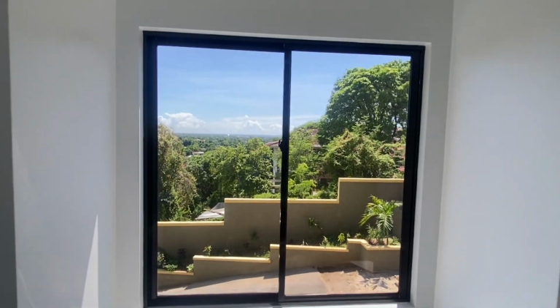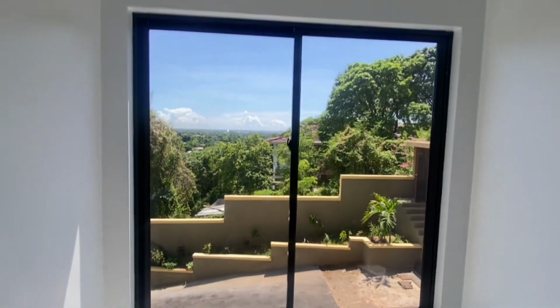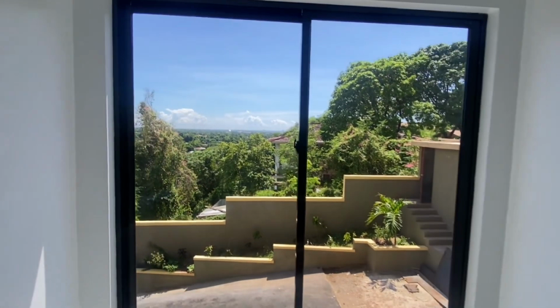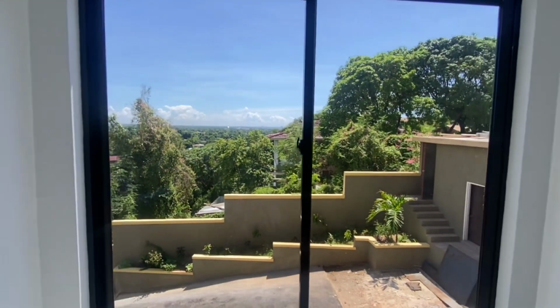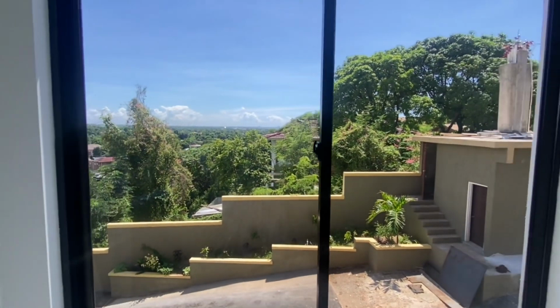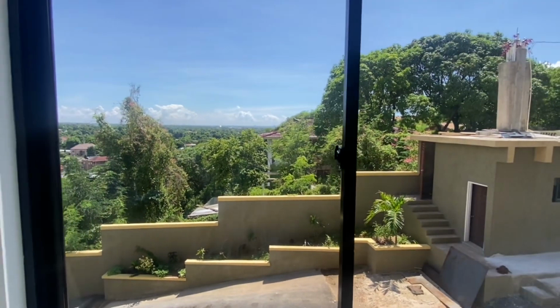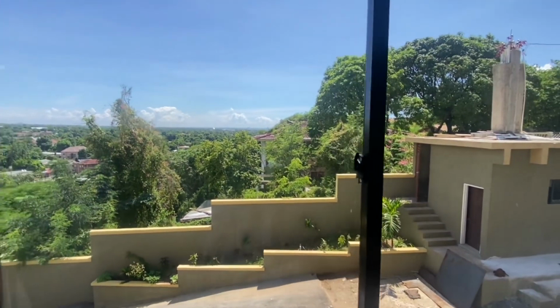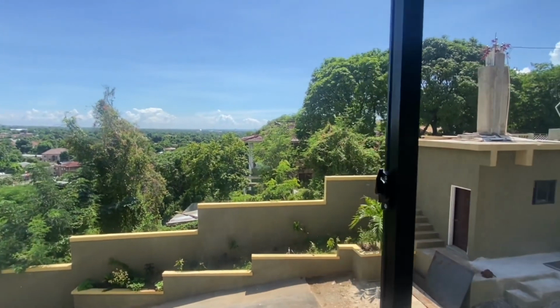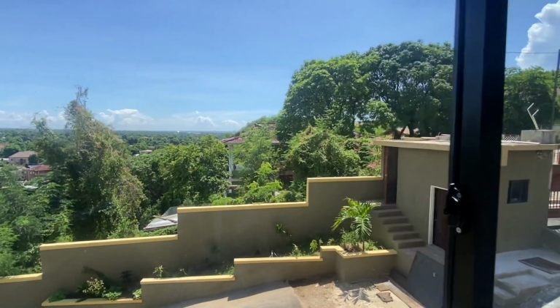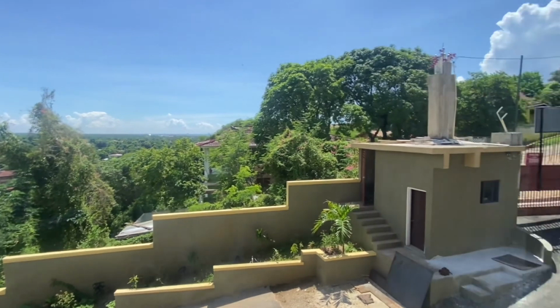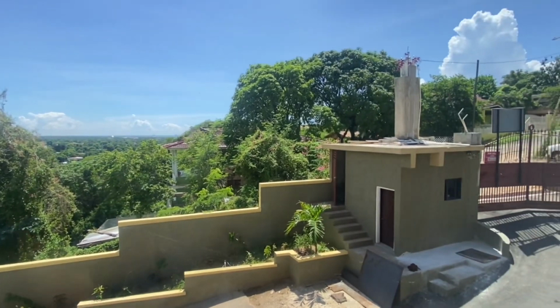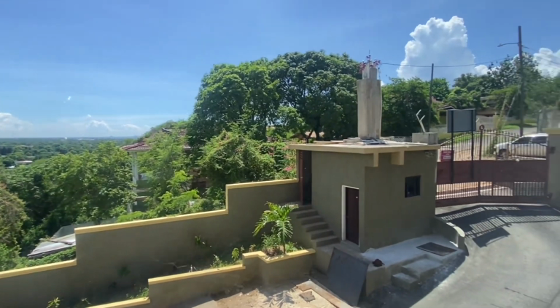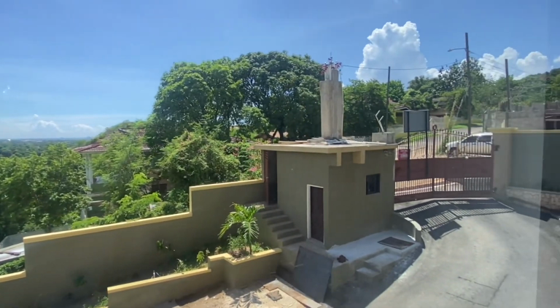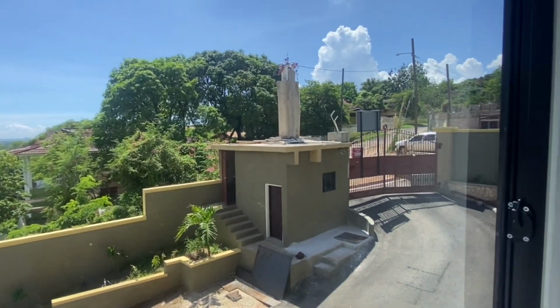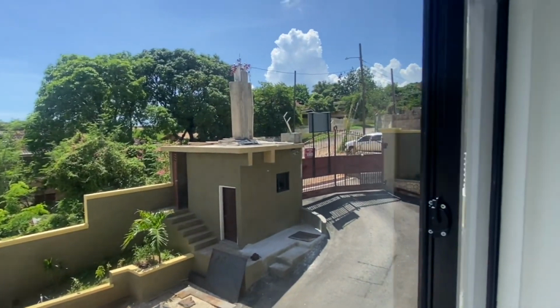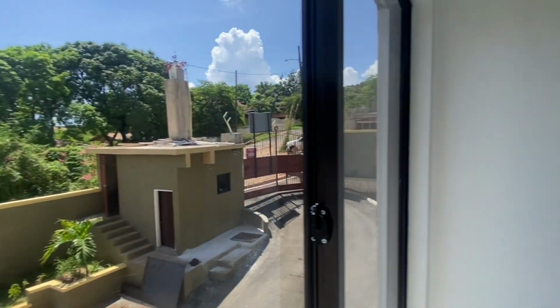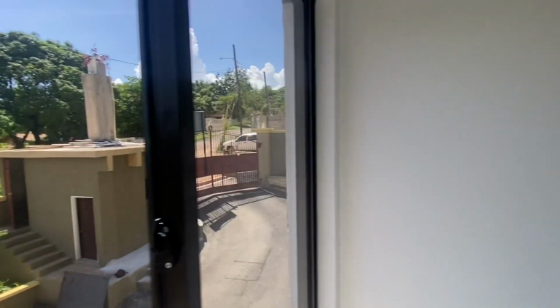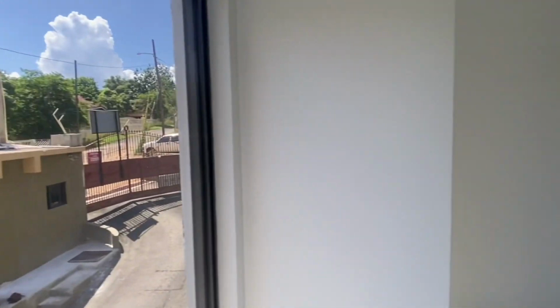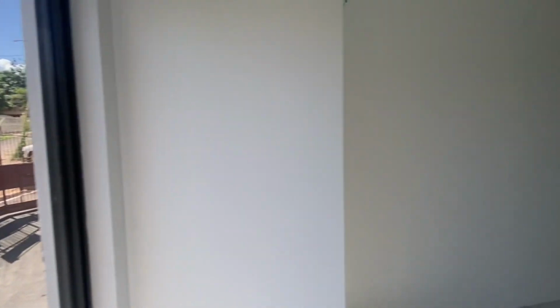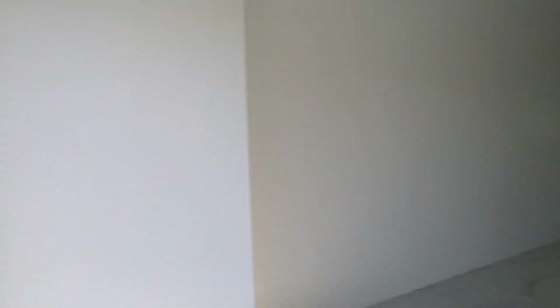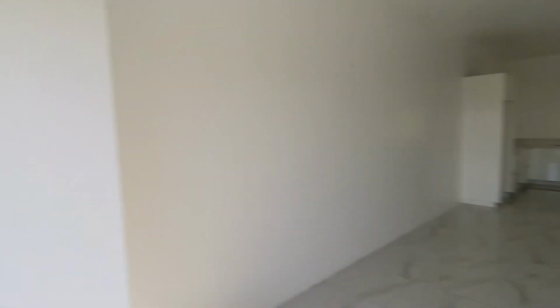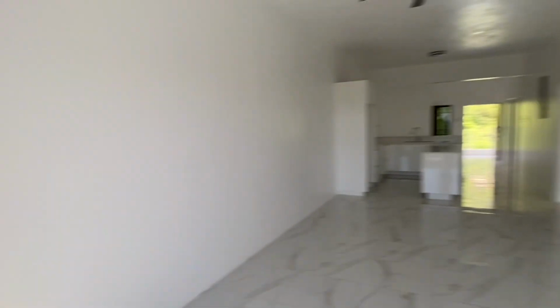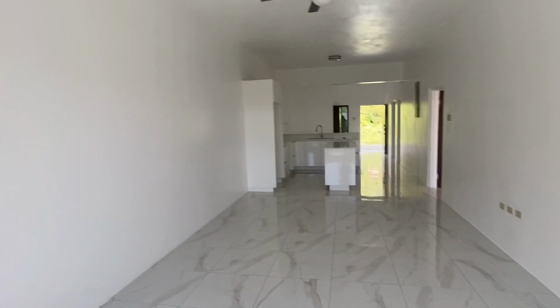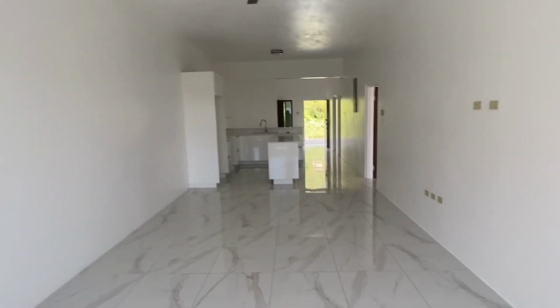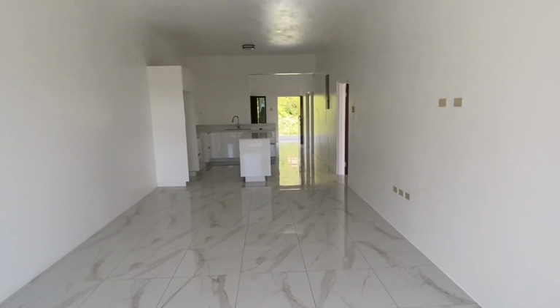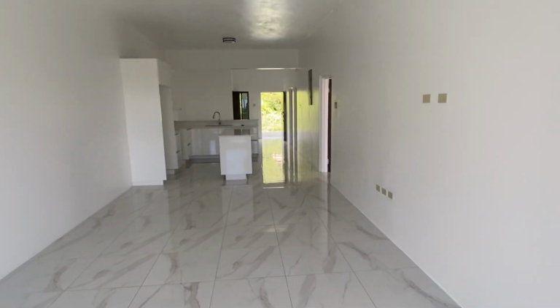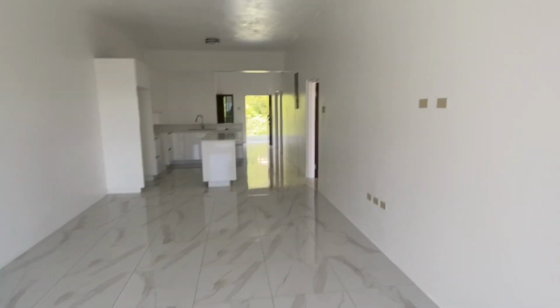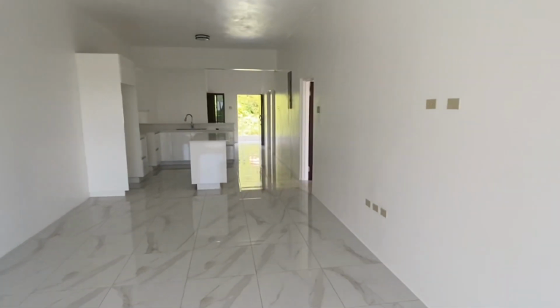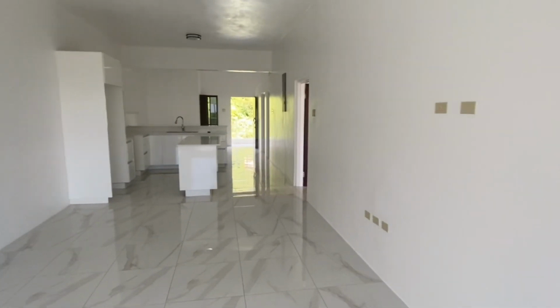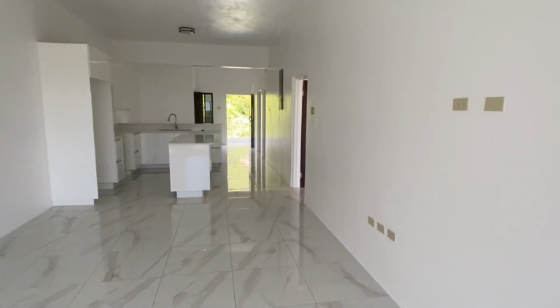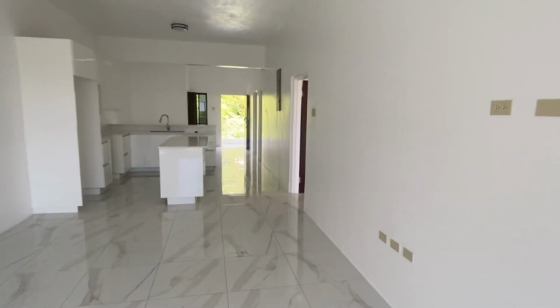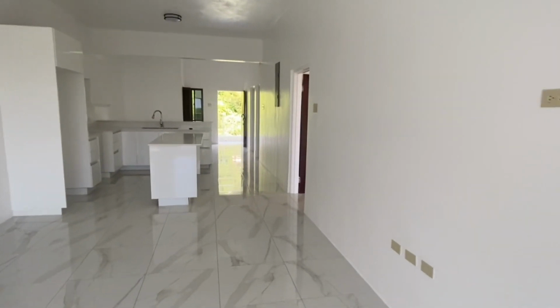So this is your view from the living room. It has very wide windows. We are now going to take a look at the bedrooms that are located on the right.